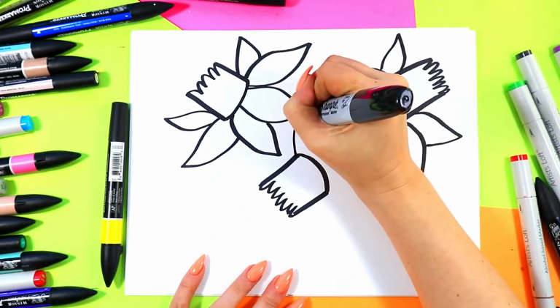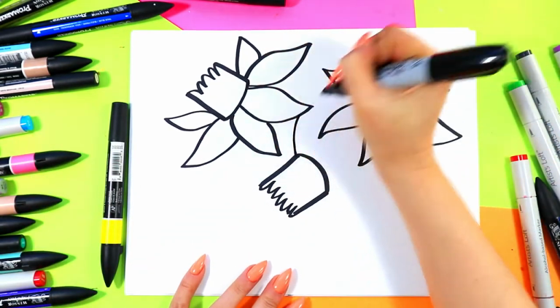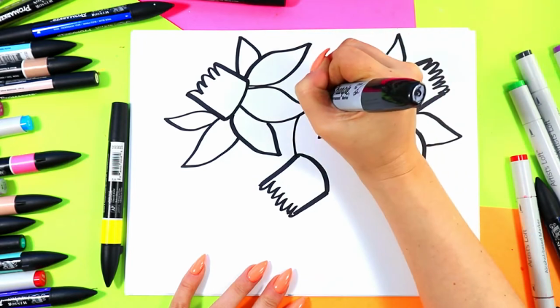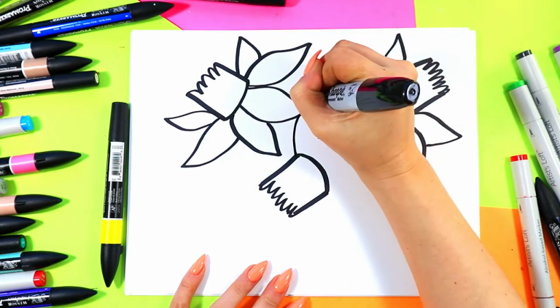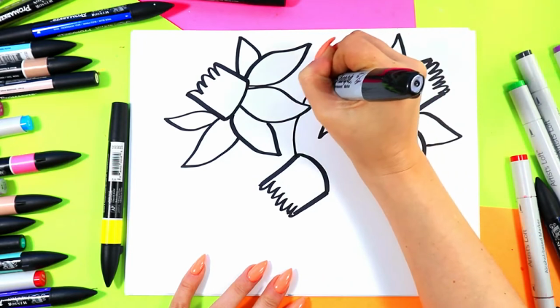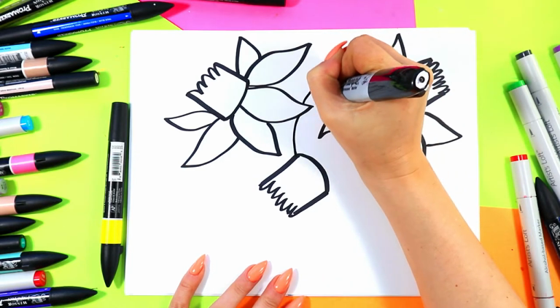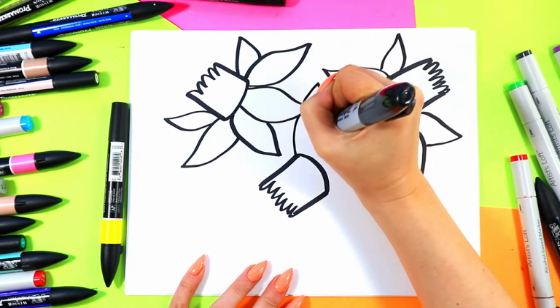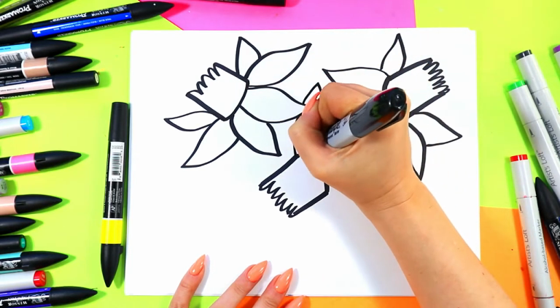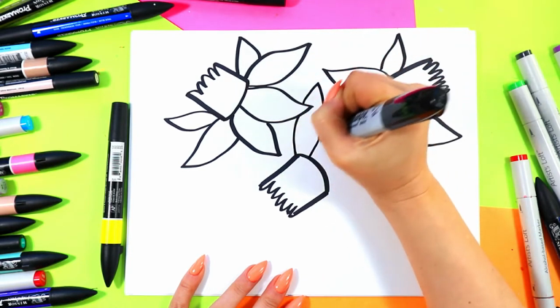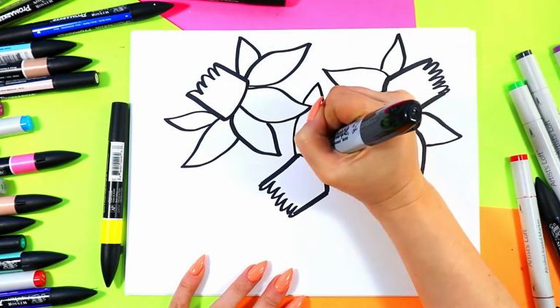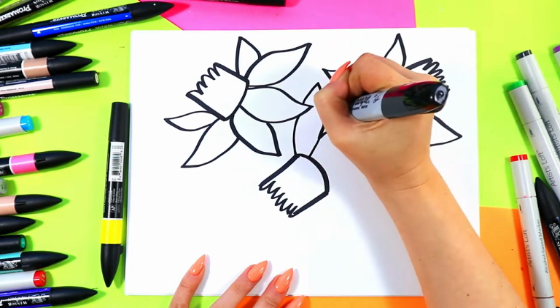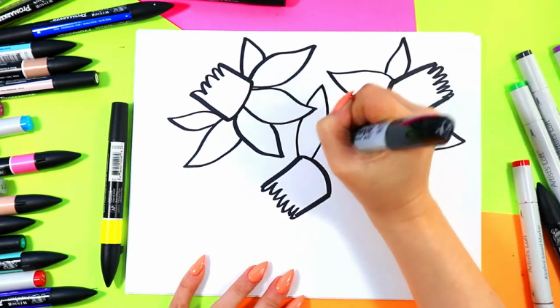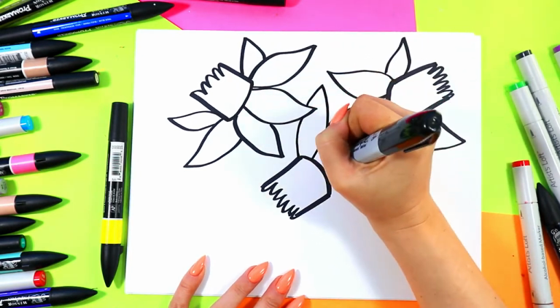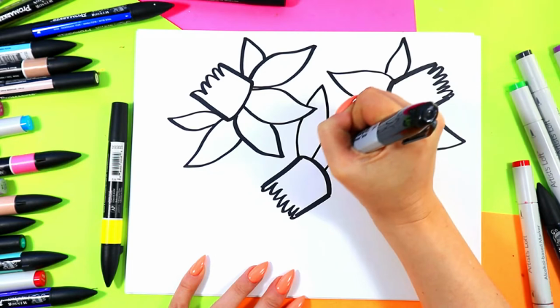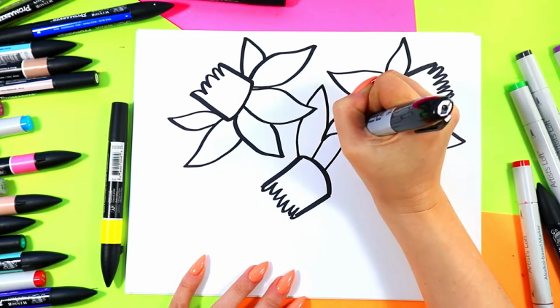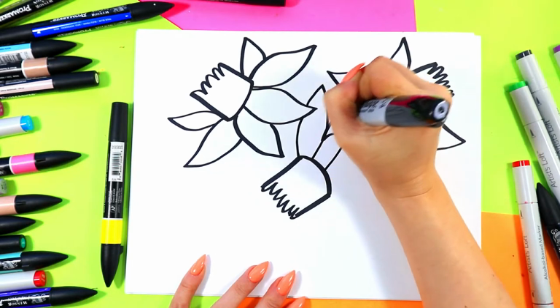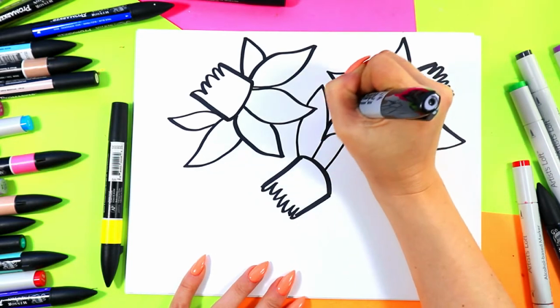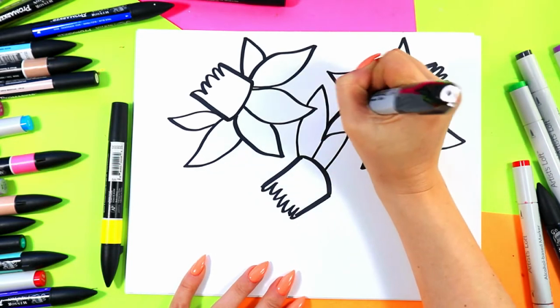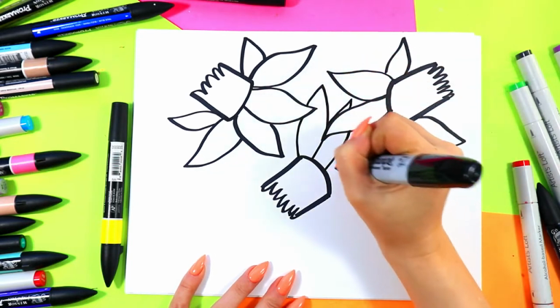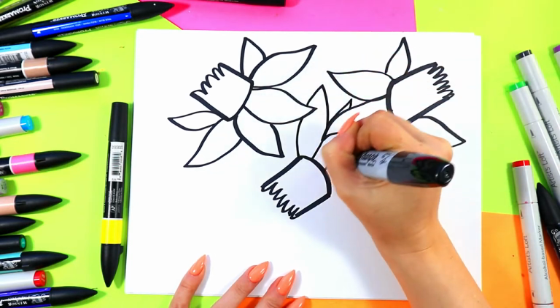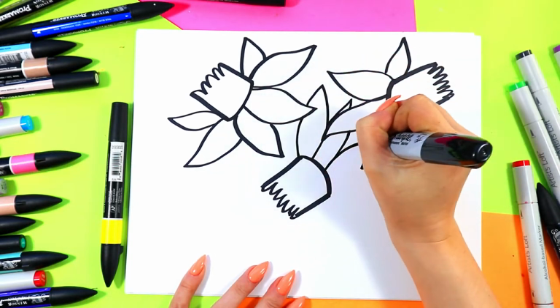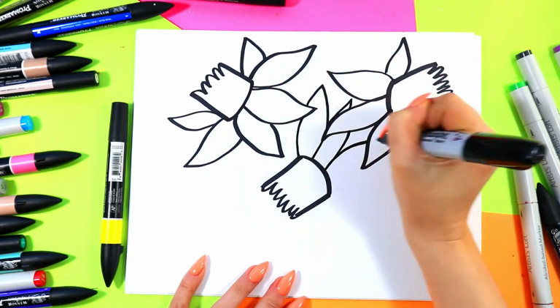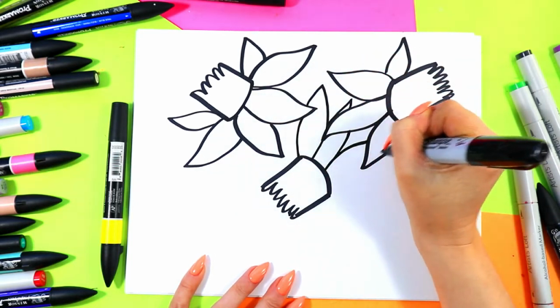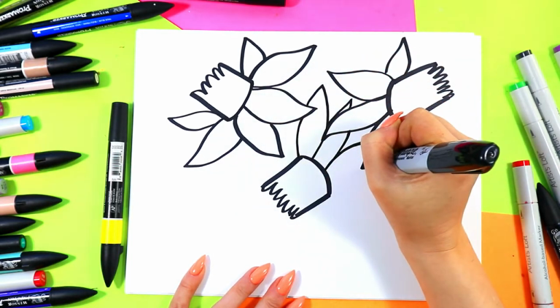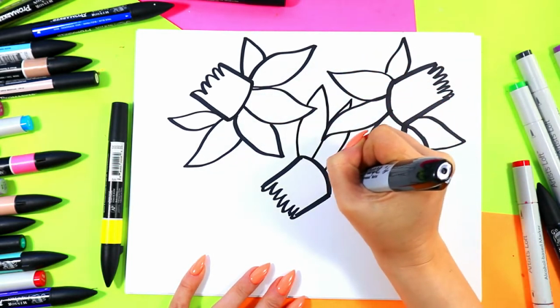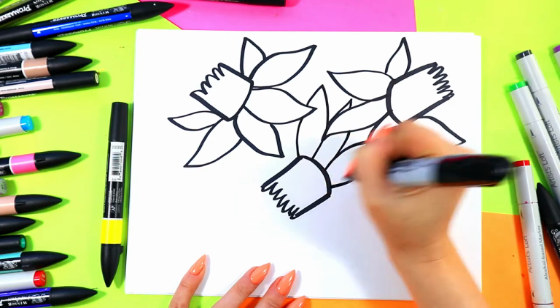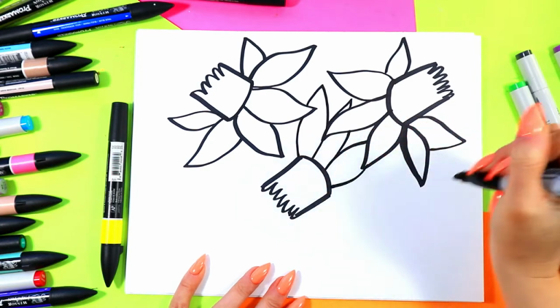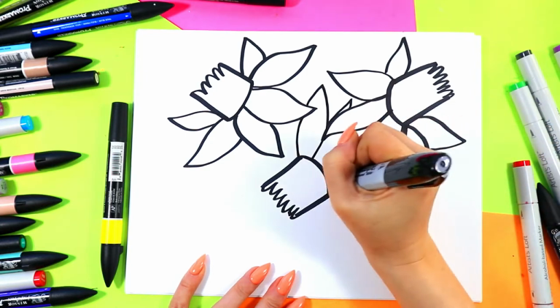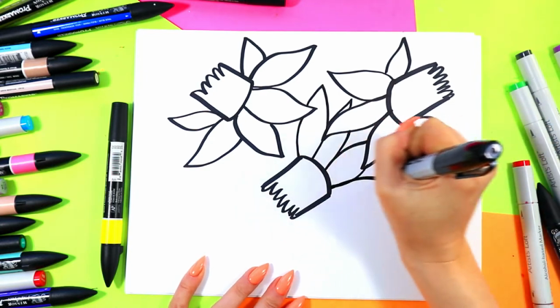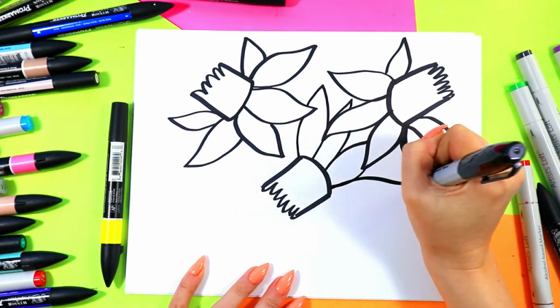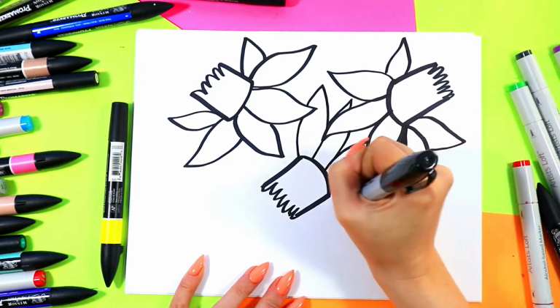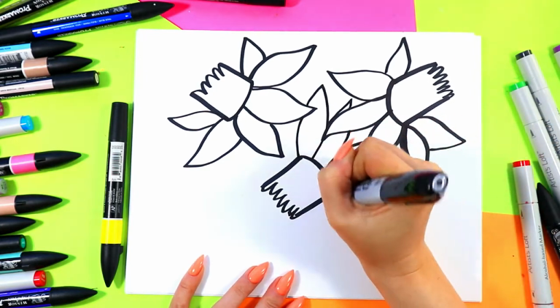So when I start overlapping them, I'm just going to skip over areas that I can't see. I'll go over towards it and then stop, bring it back down — we're just going to skip over those hidden areas essentially.